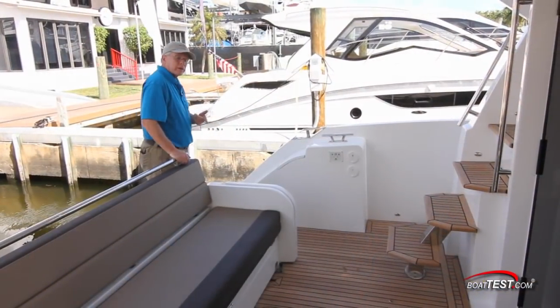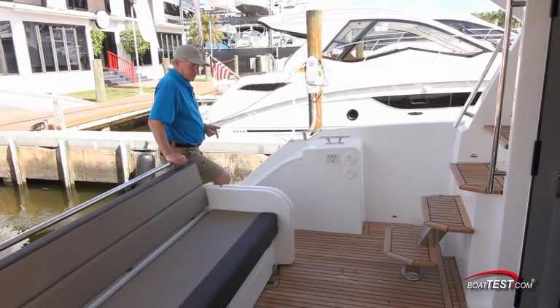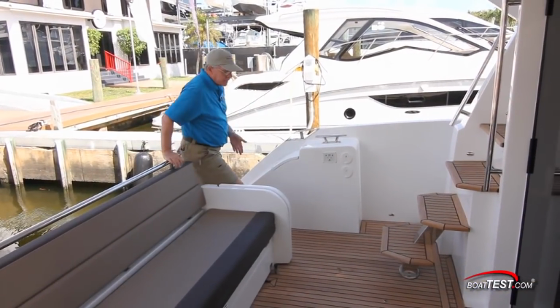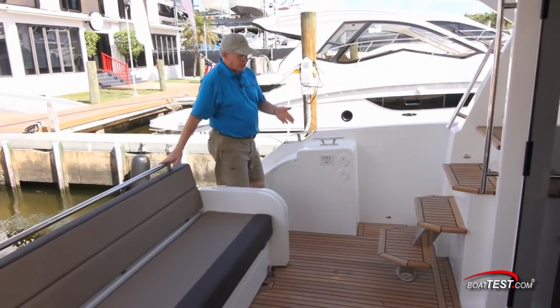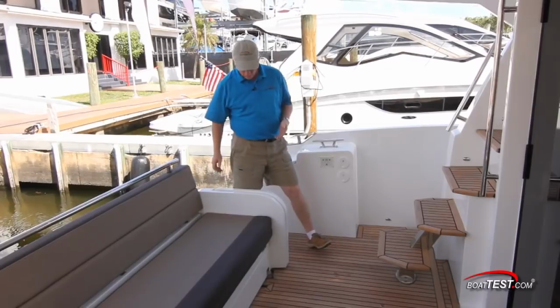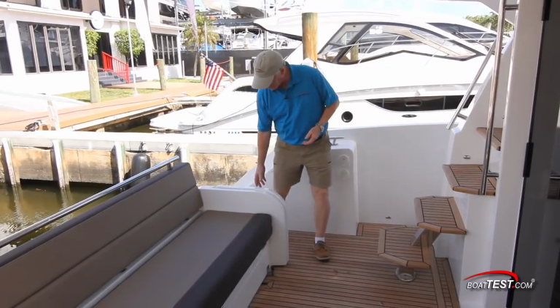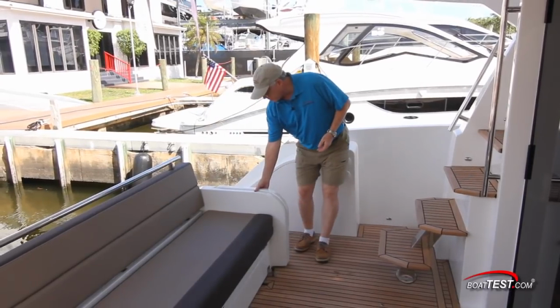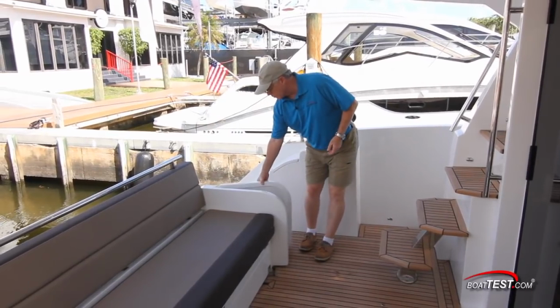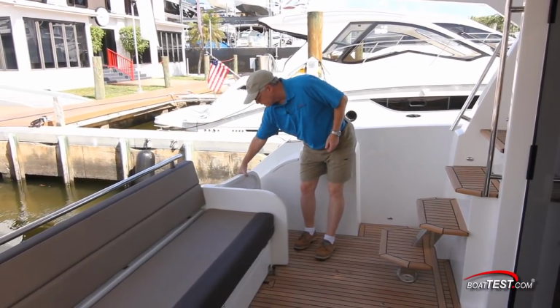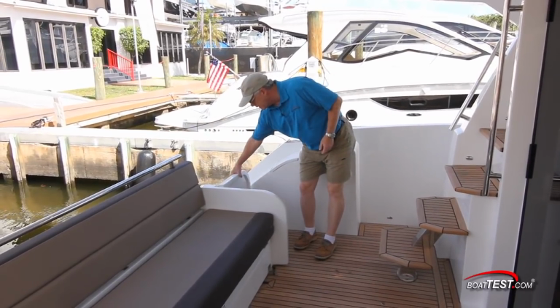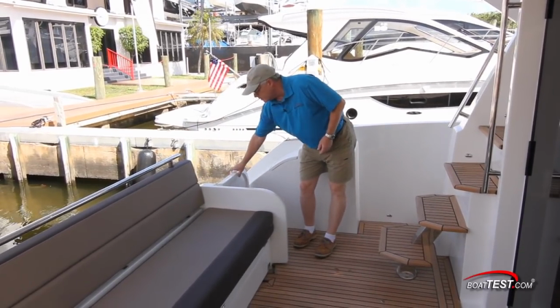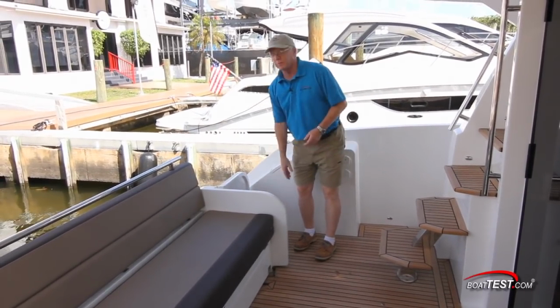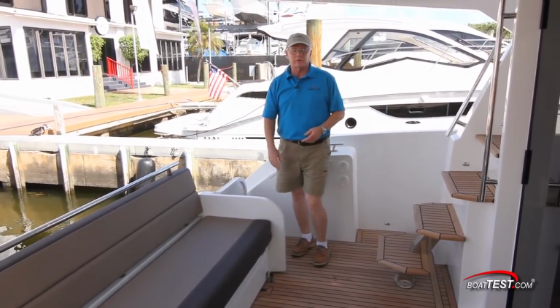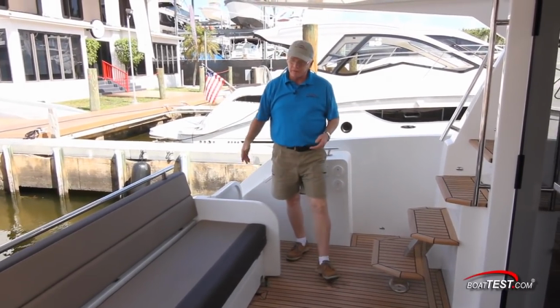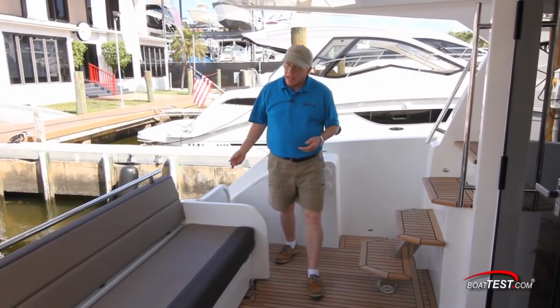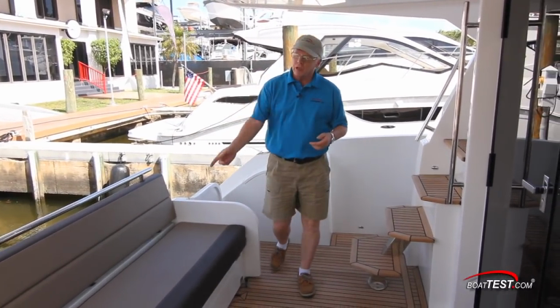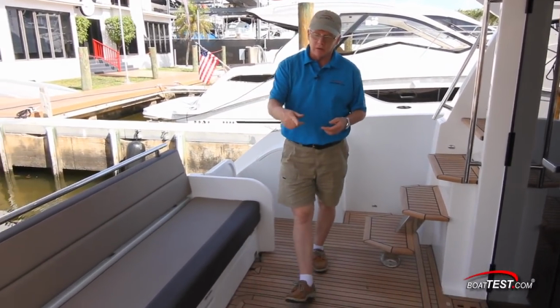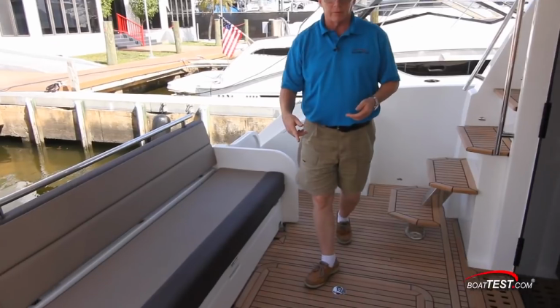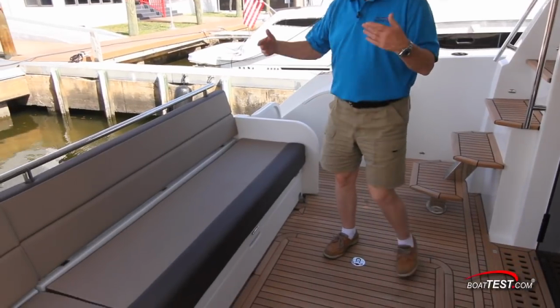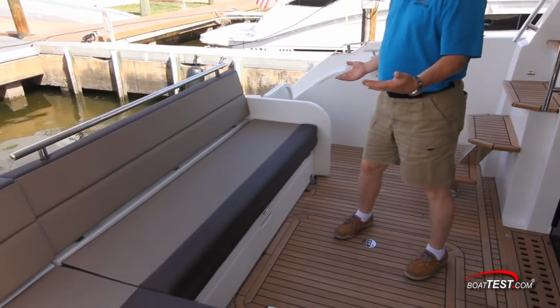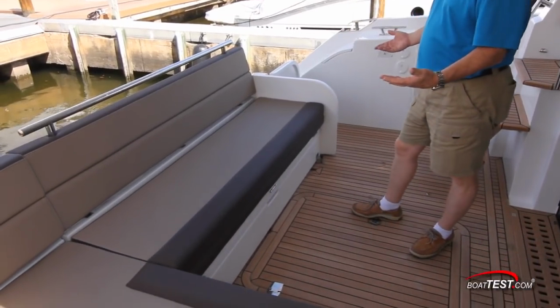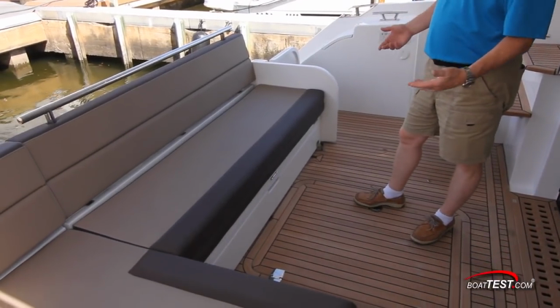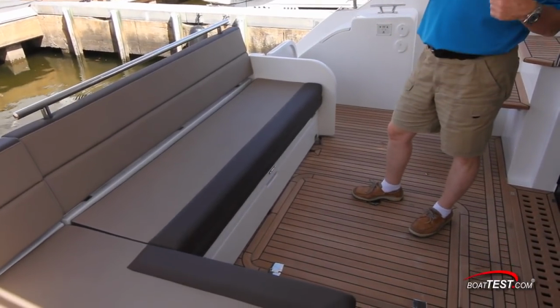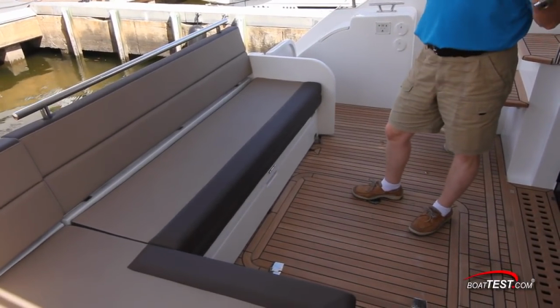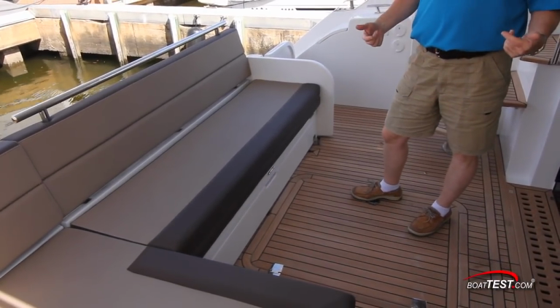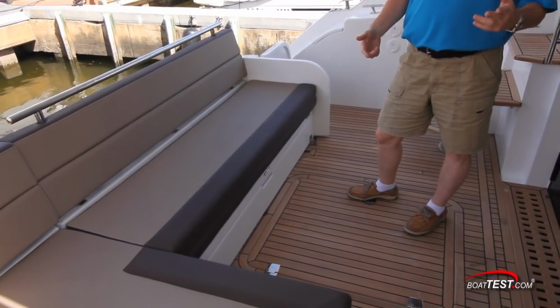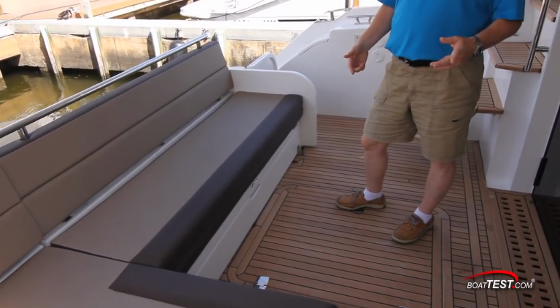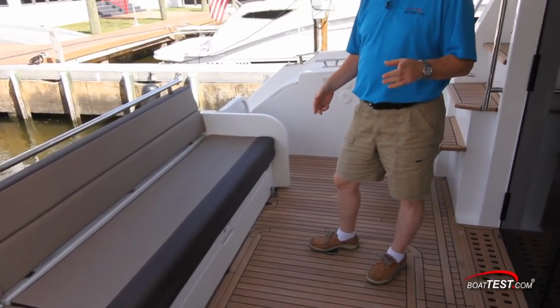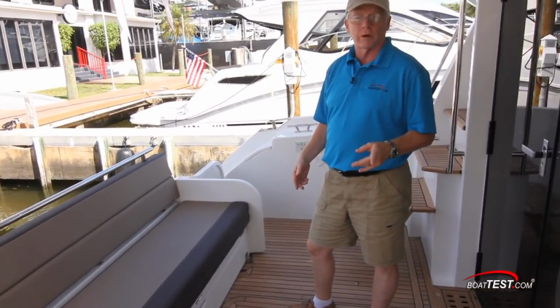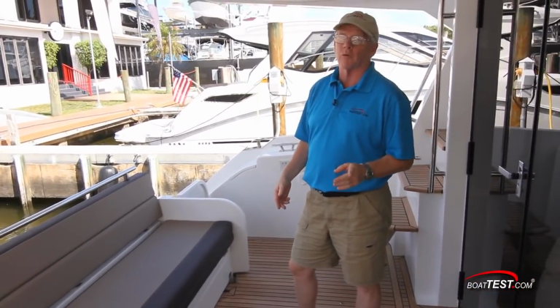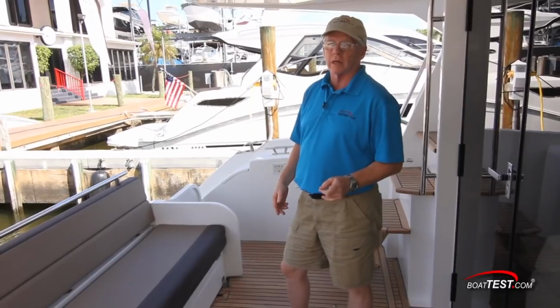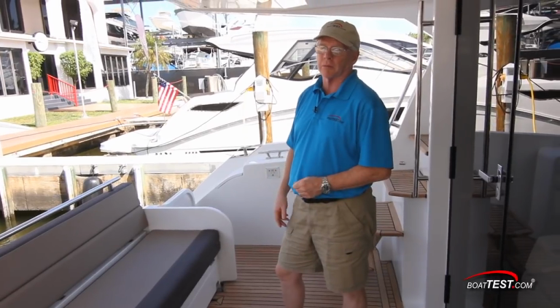We're into the cockpit from an entryway. To the port hand side there's an acrylic gate to help keep the area safe. L-shaped seating wraps around the back side of the cockpit, and this is where the versatility of the 420 Fly really comes into play.